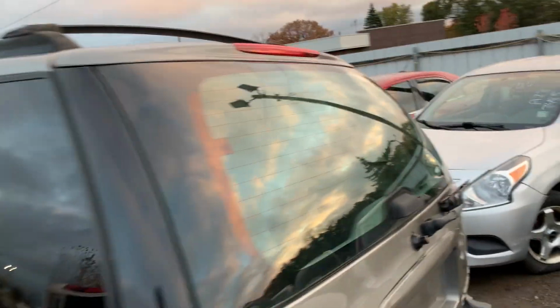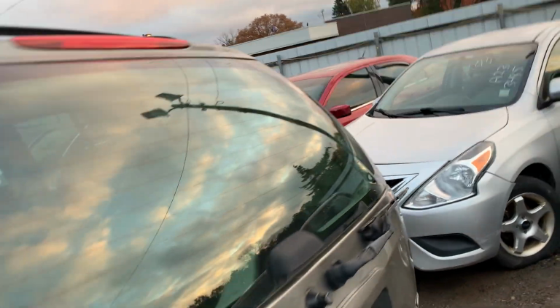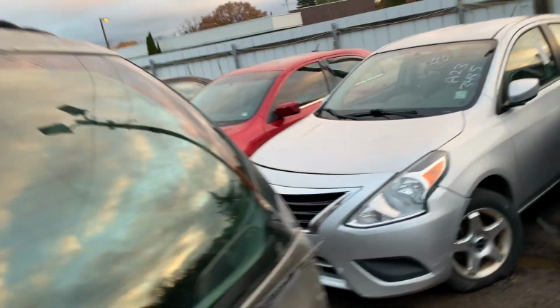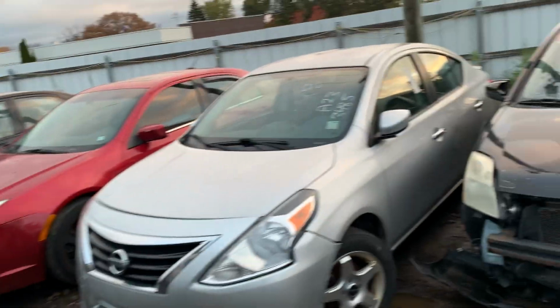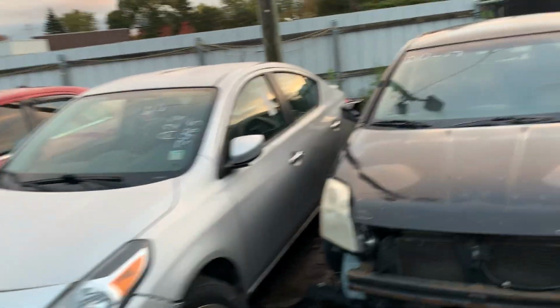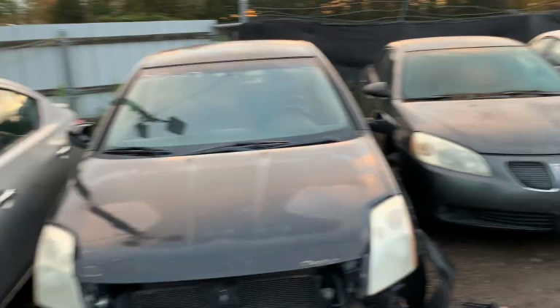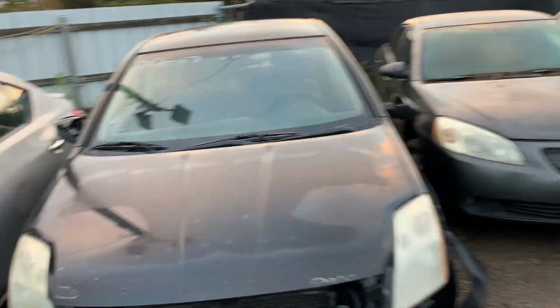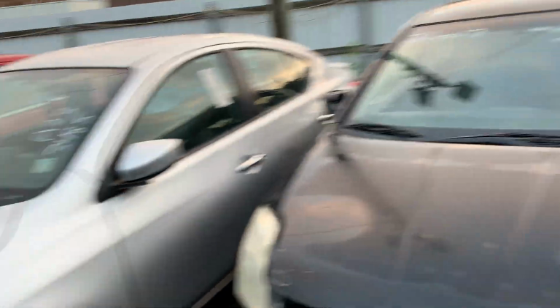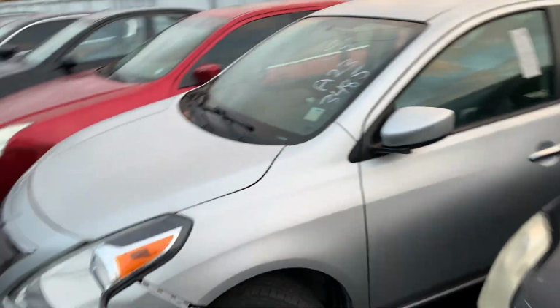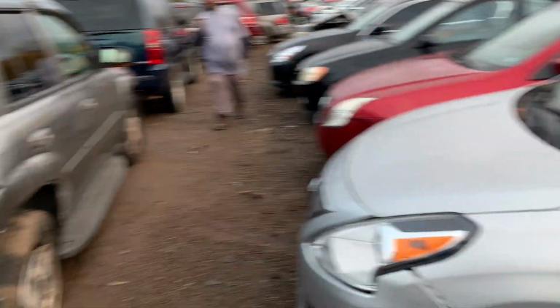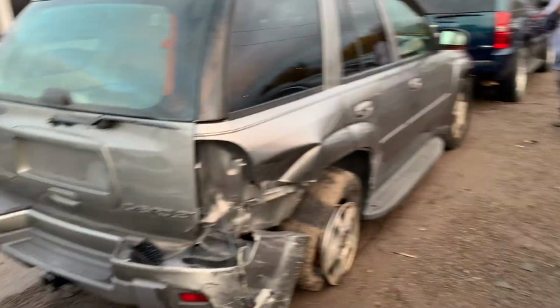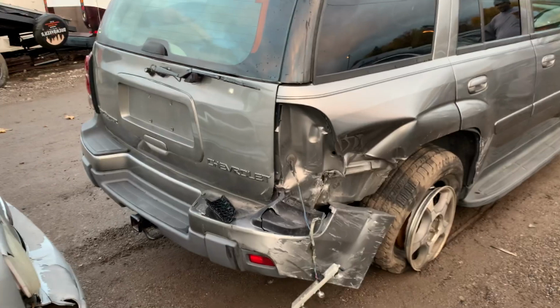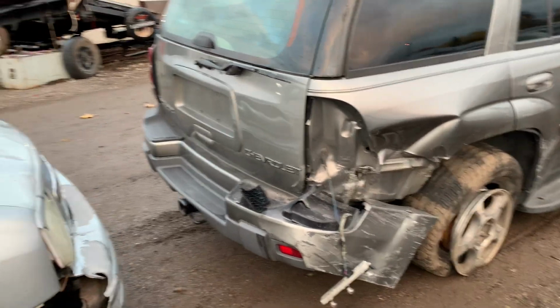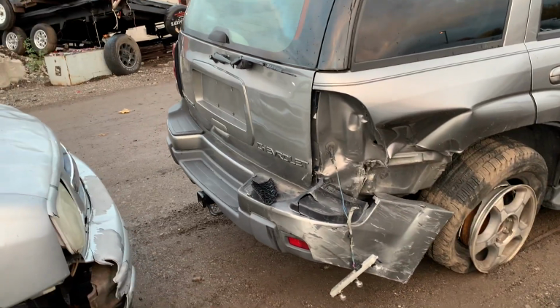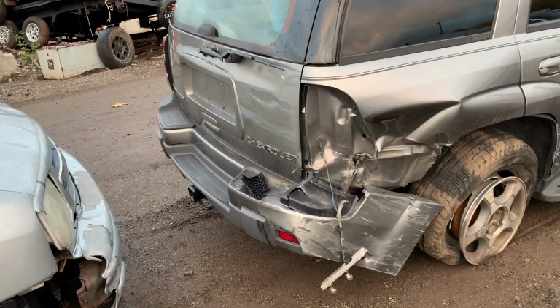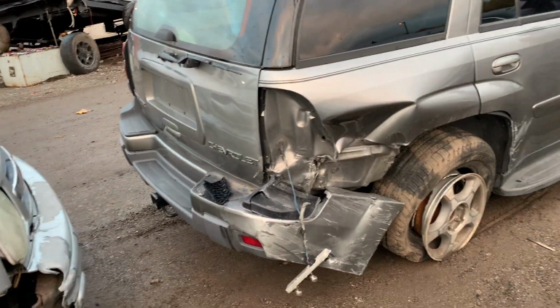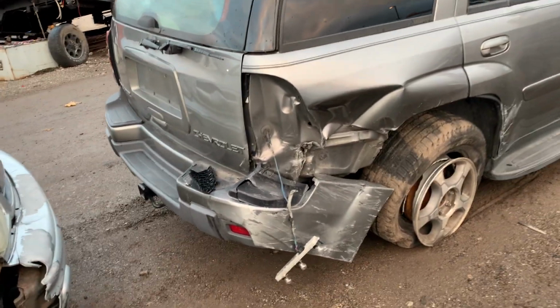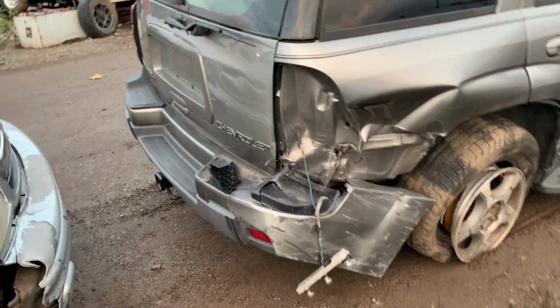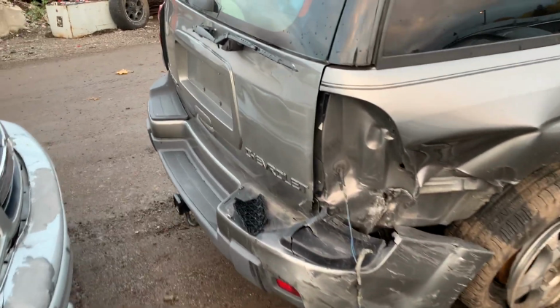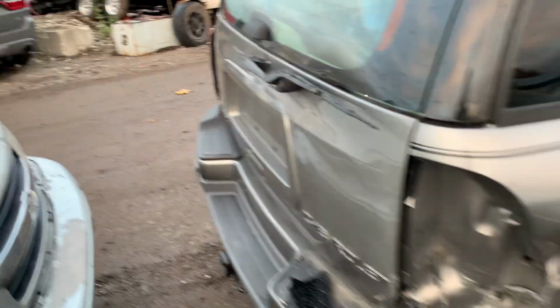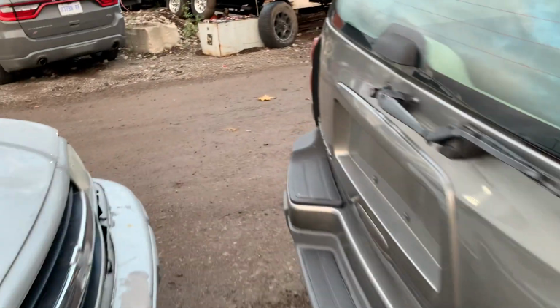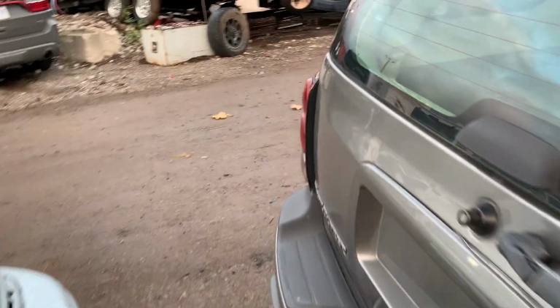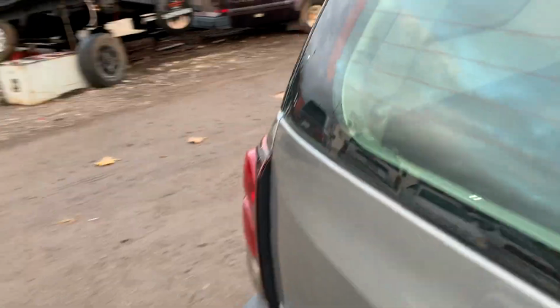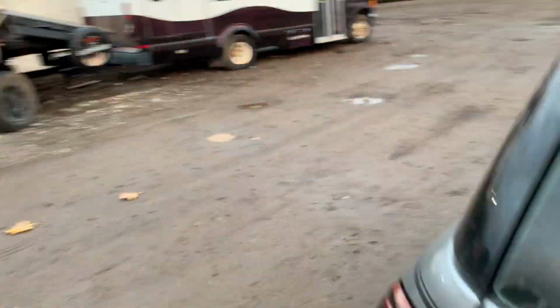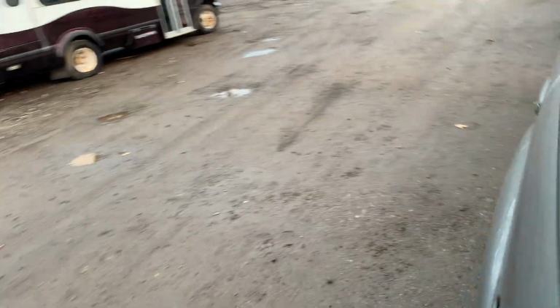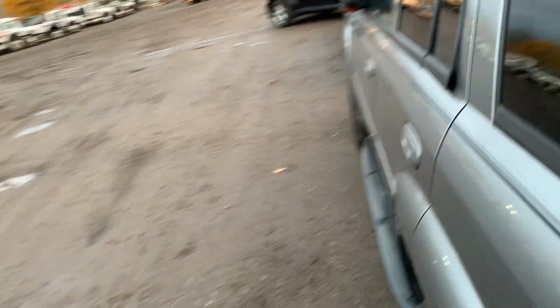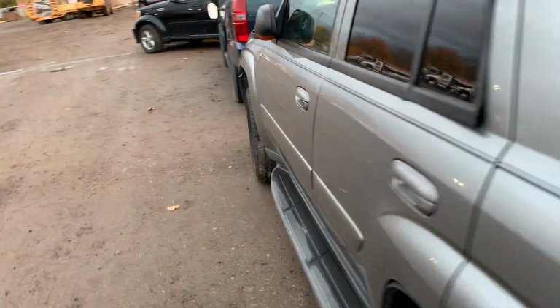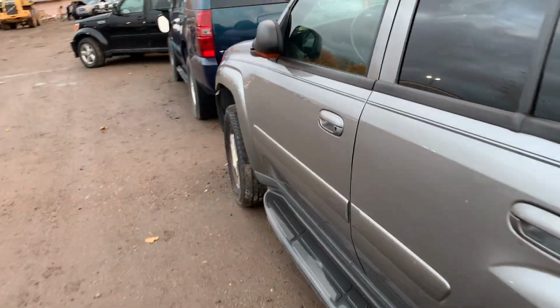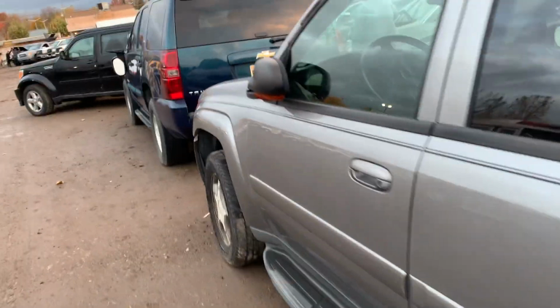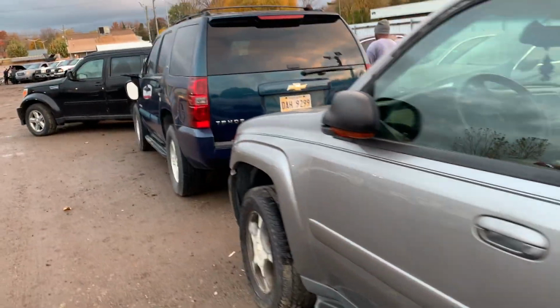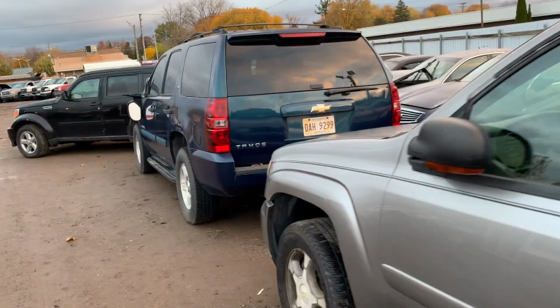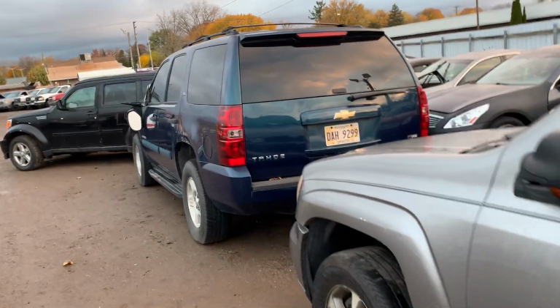Coming over to this side, you can see it's wrecked right there. But this Trailblazer is probably the nicest vehicle I've seen here.